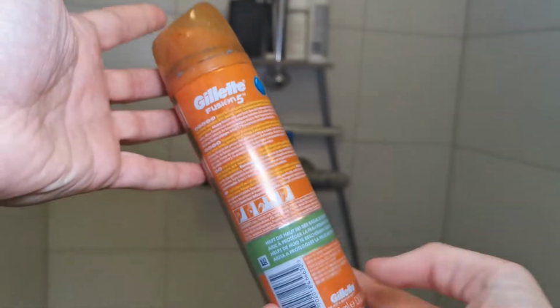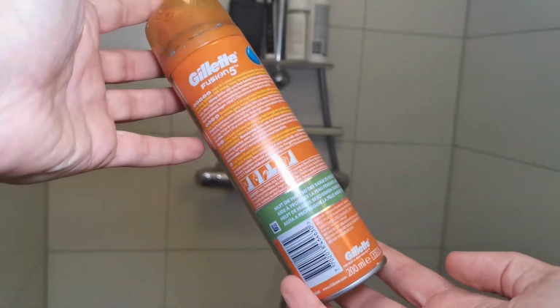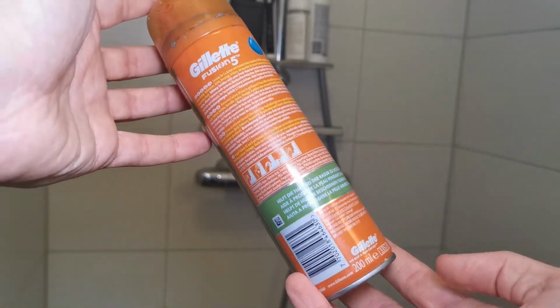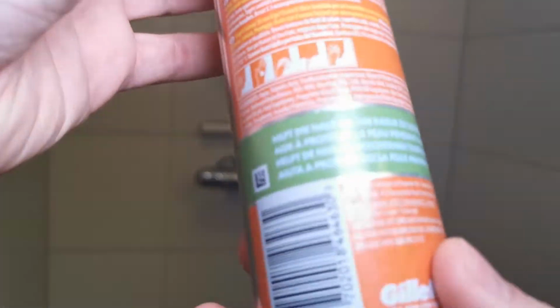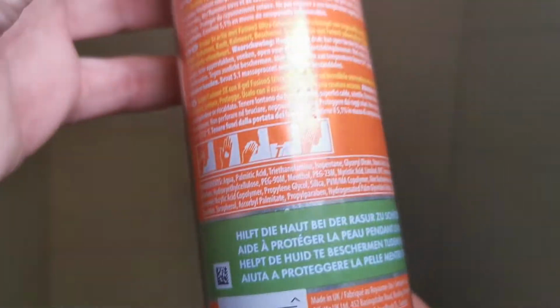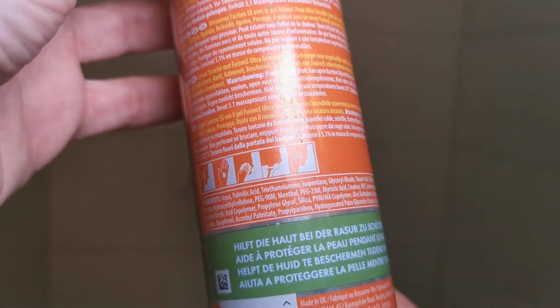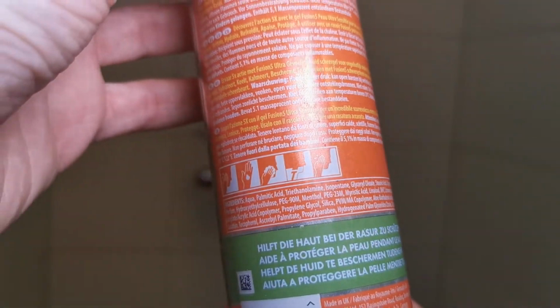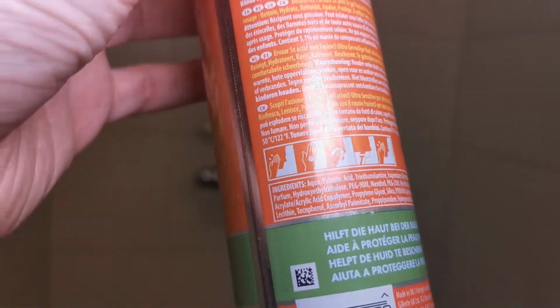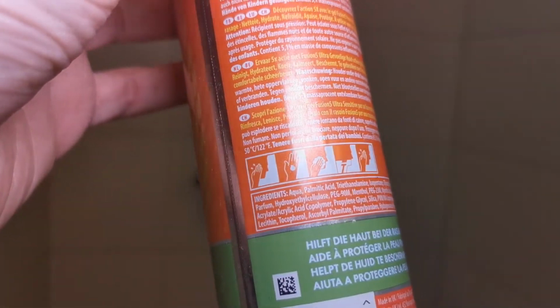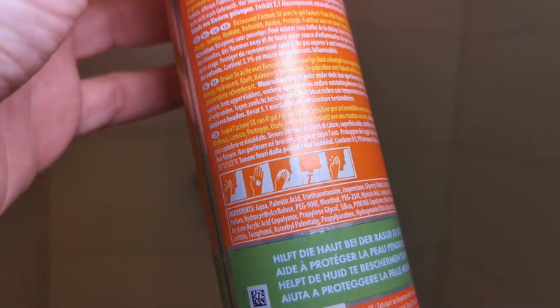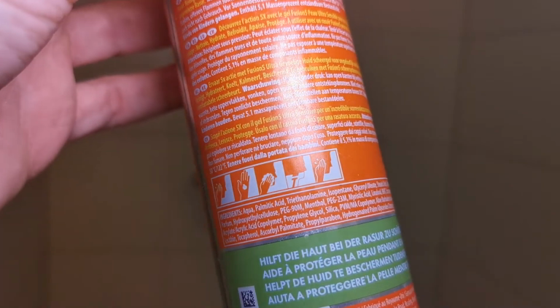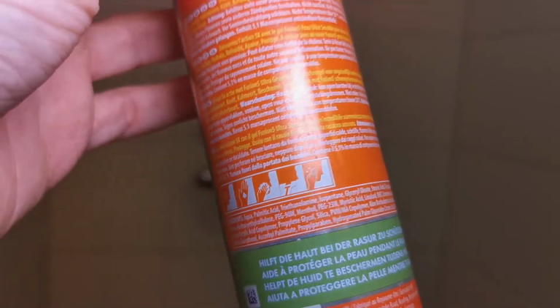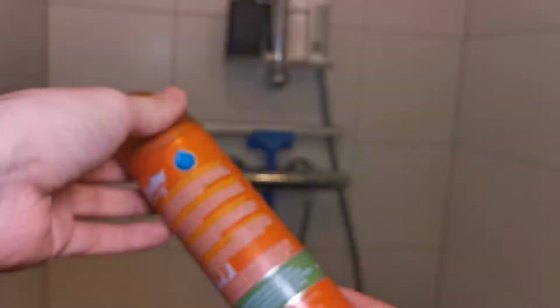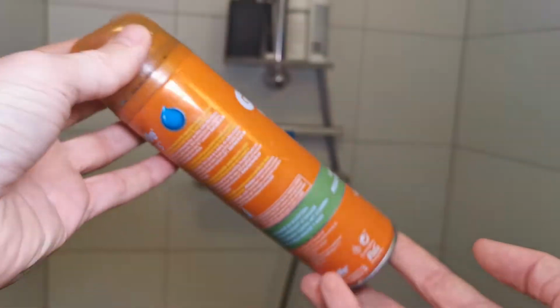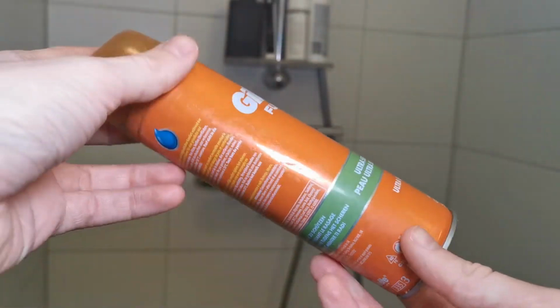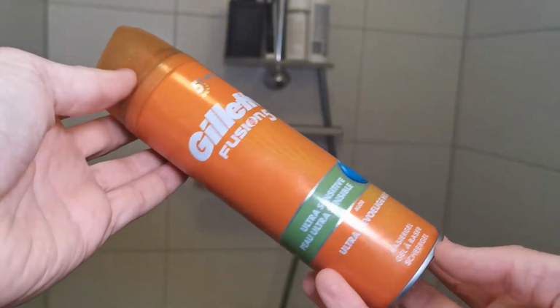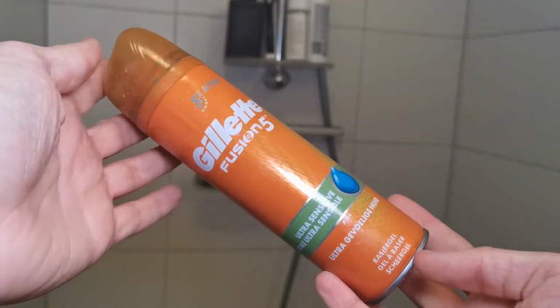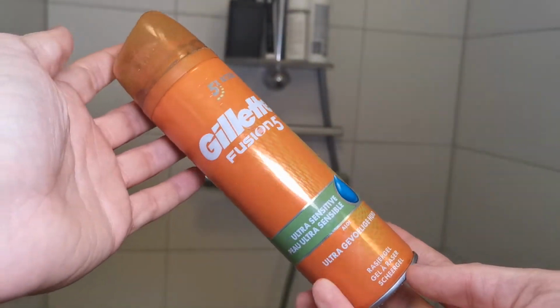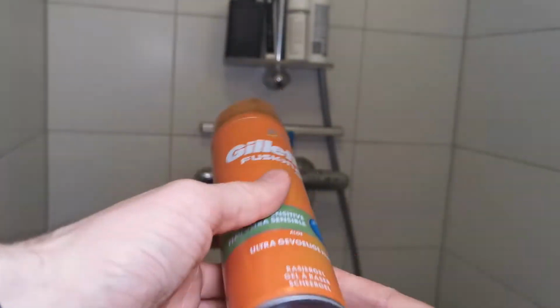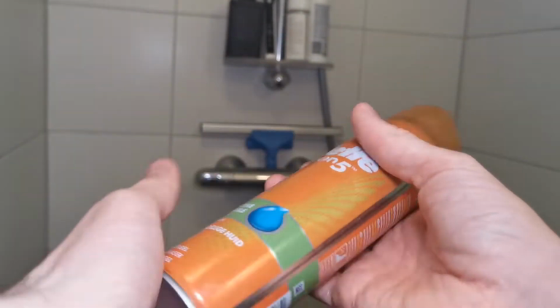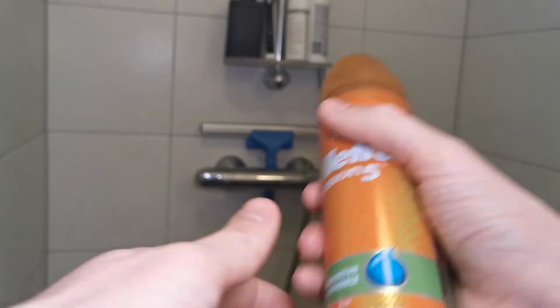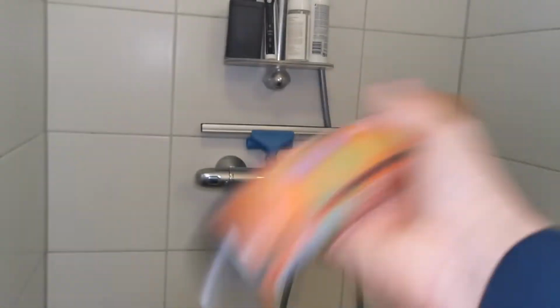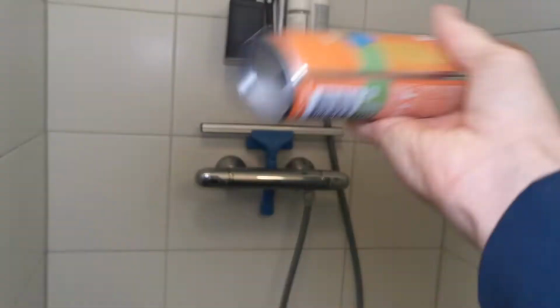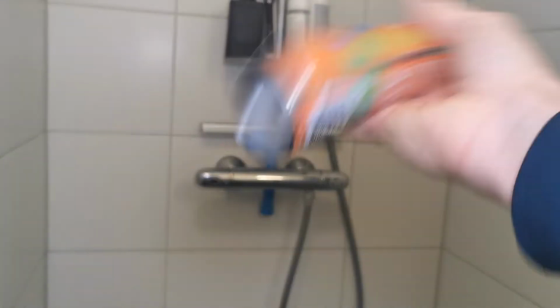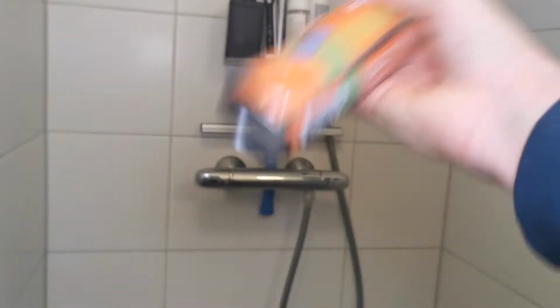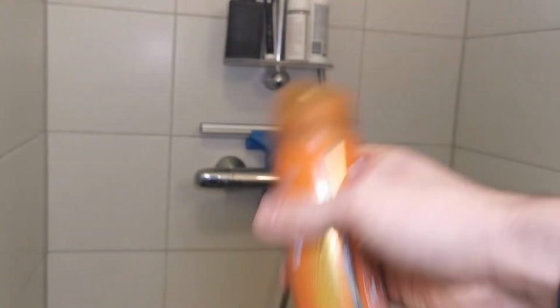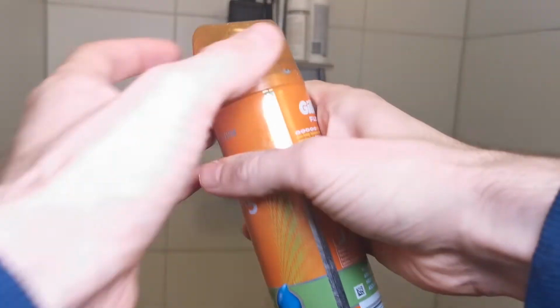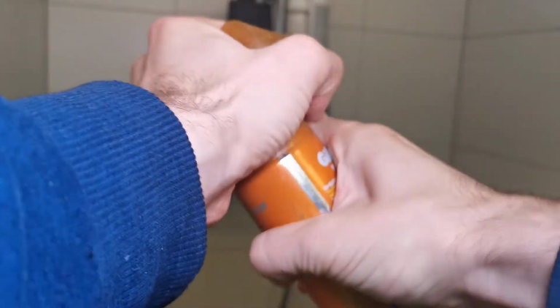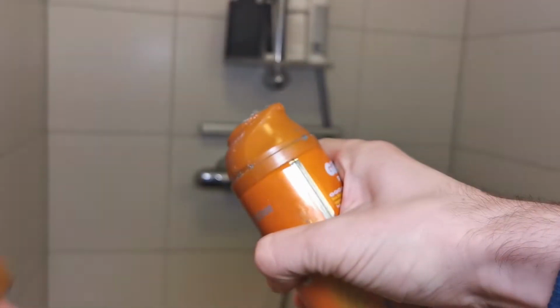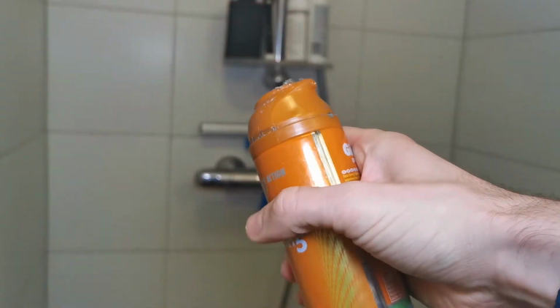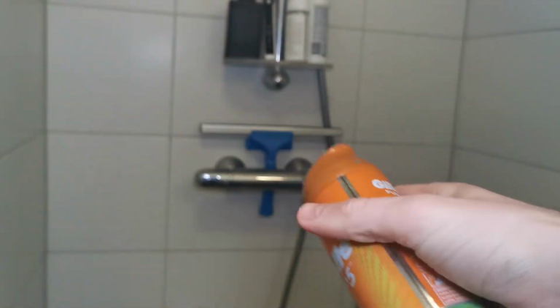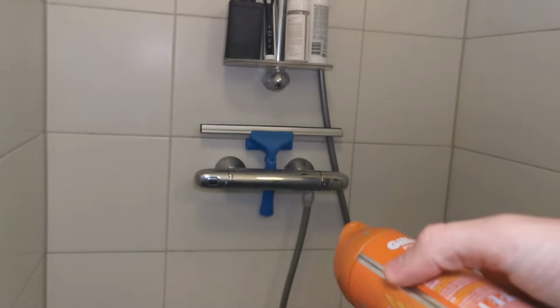You have to roll it around in your hand or on your face and then you will get the cream. It's a high quality shaving gel for sensitive skin but also for normal skin, for people that want a high quality gel.